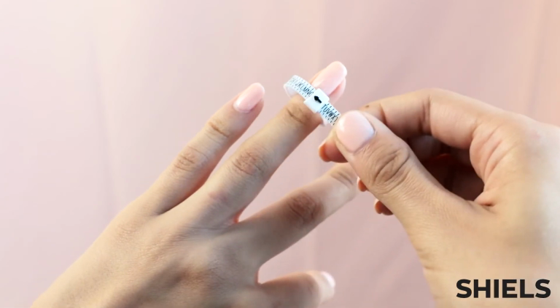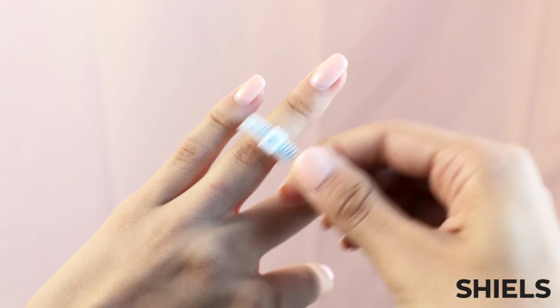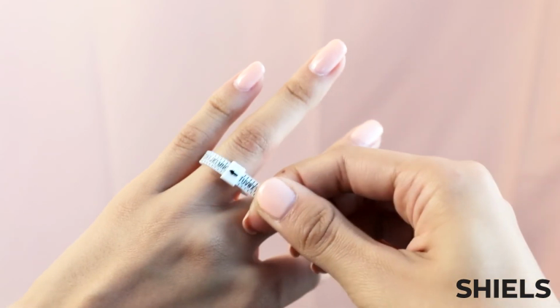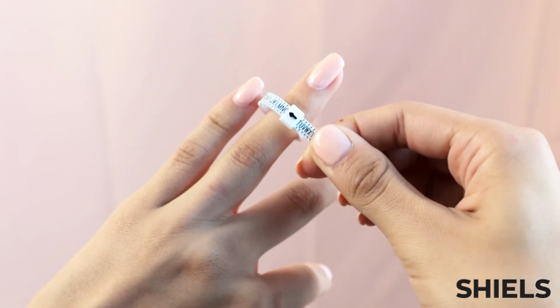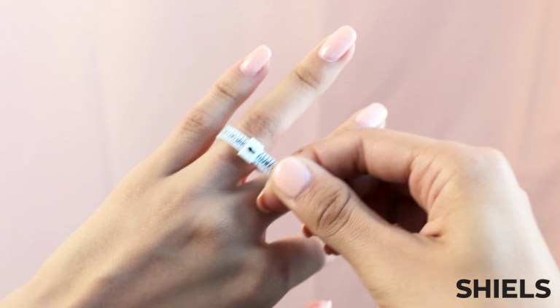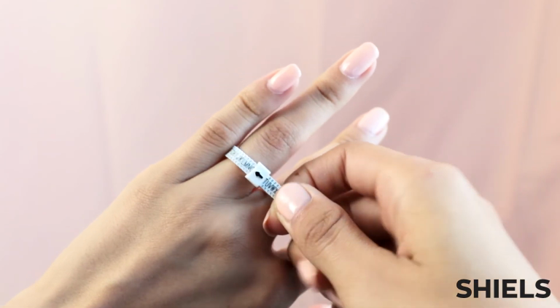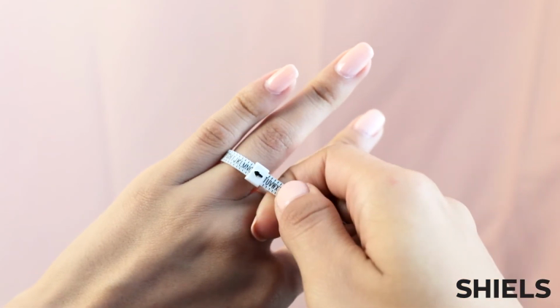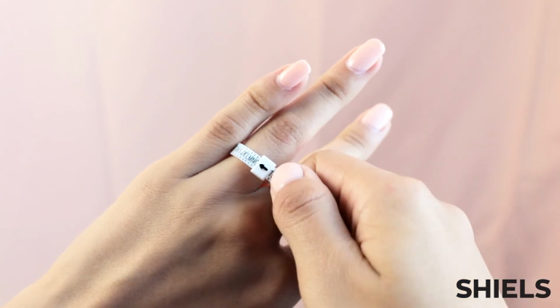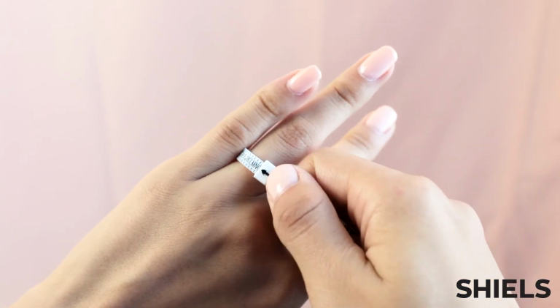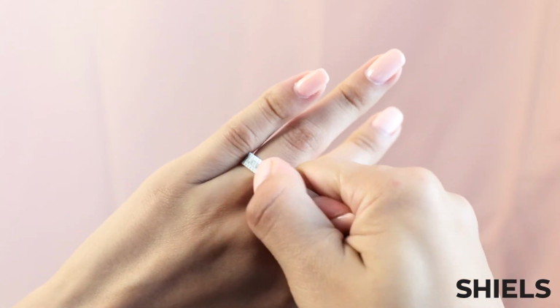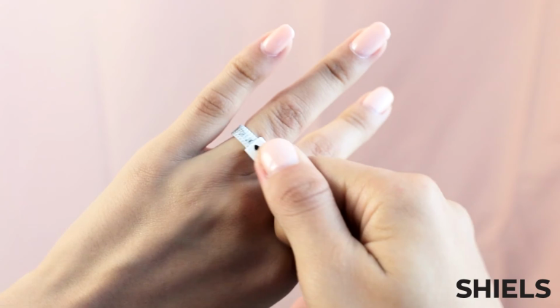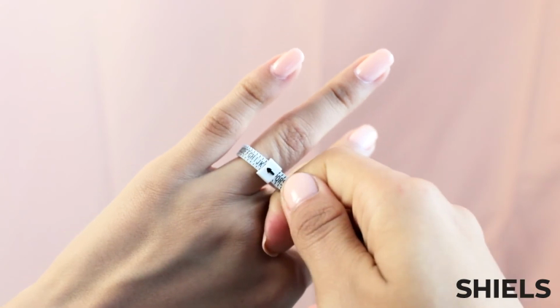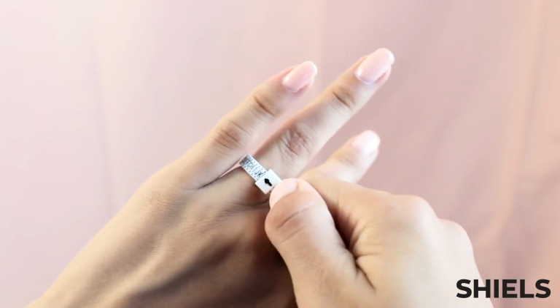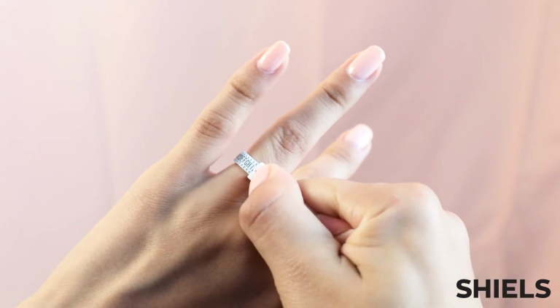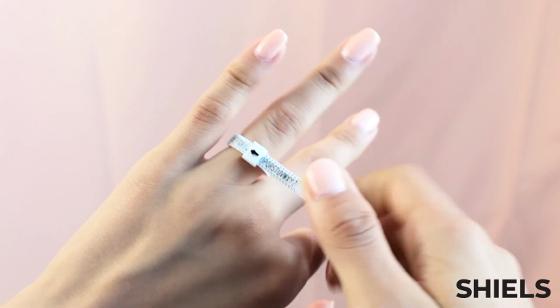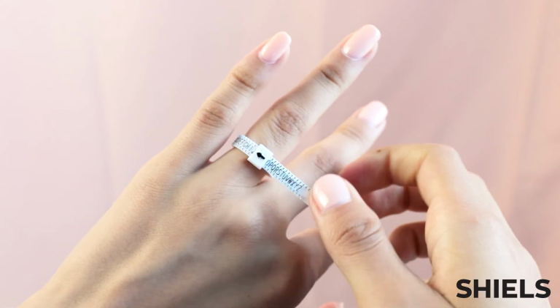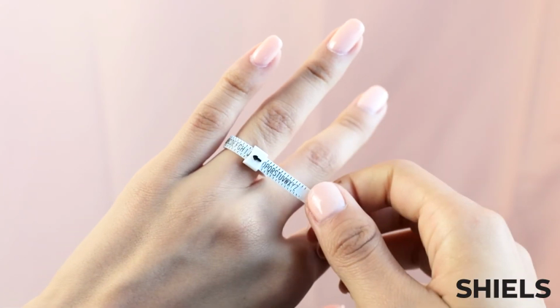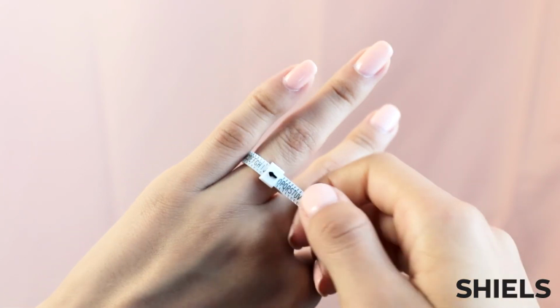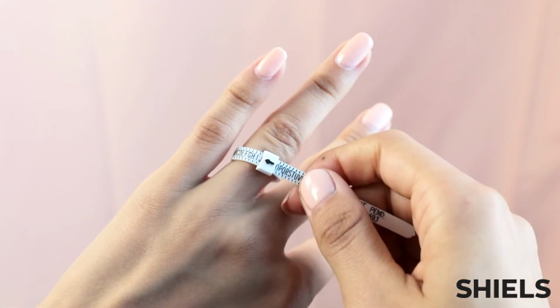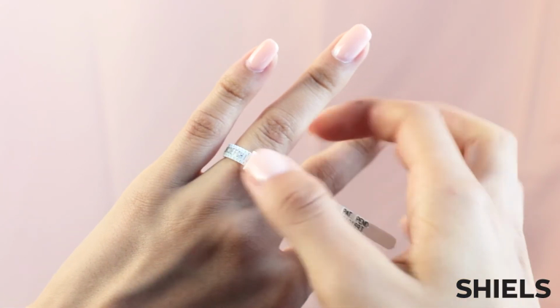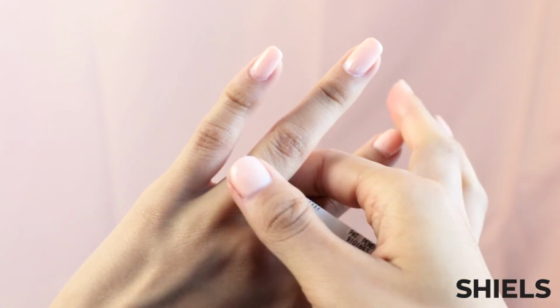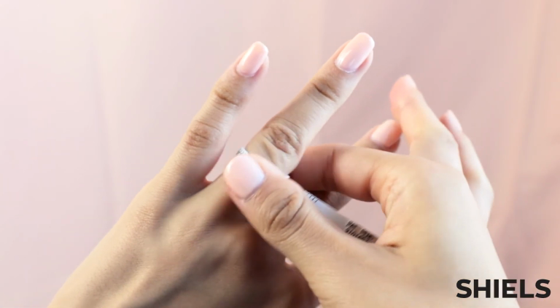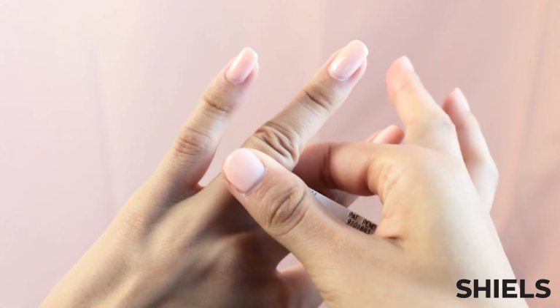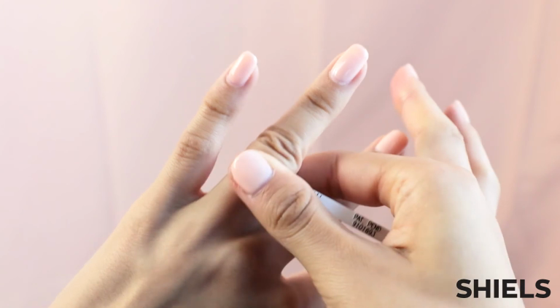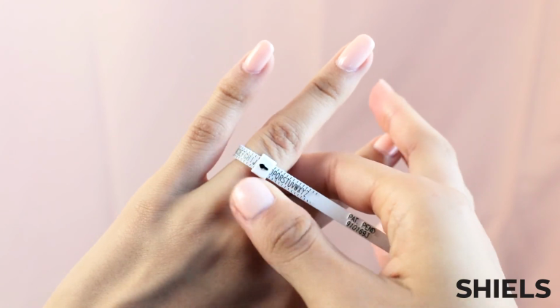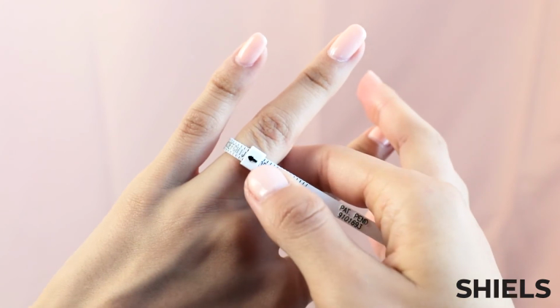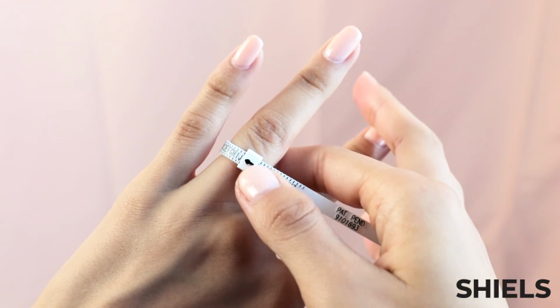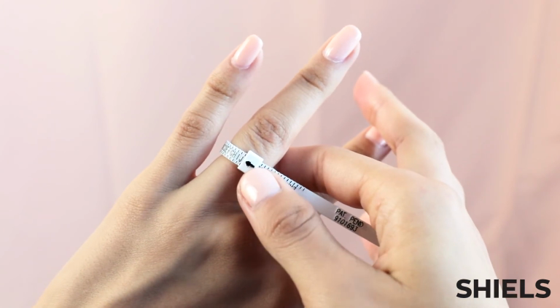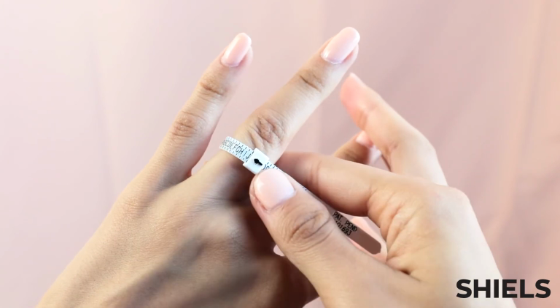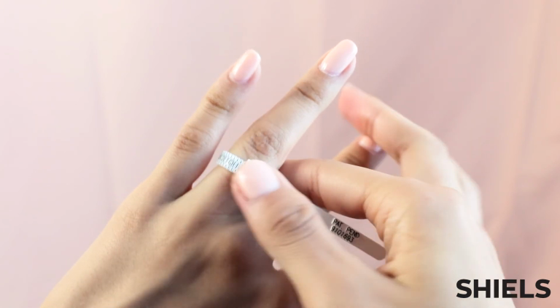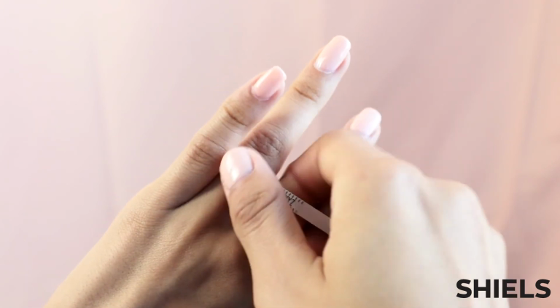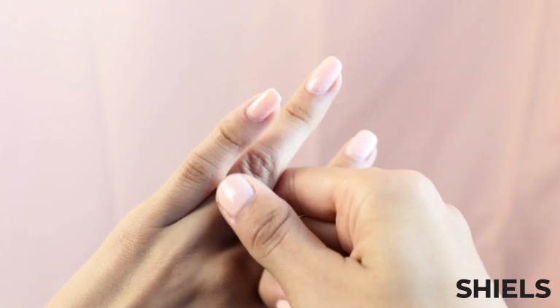A good general tip is to ensure that you check and recheck the measurement on separate occasions, as quite often the fingers can become wider or narrower due to simple things like hot or cold weather, fluctuation in weight, or perhaps even water retention.